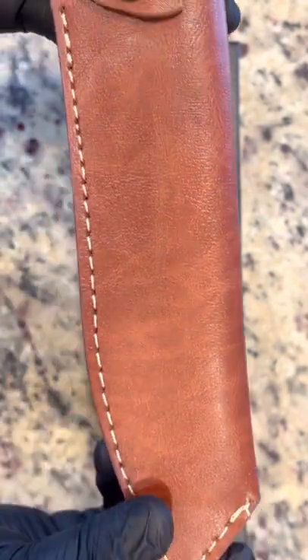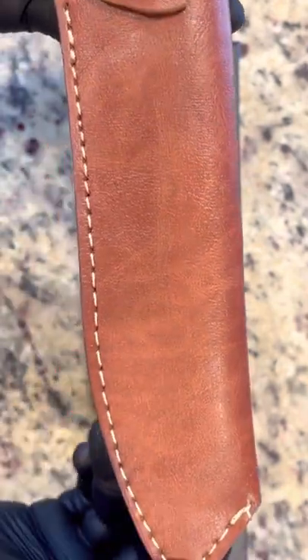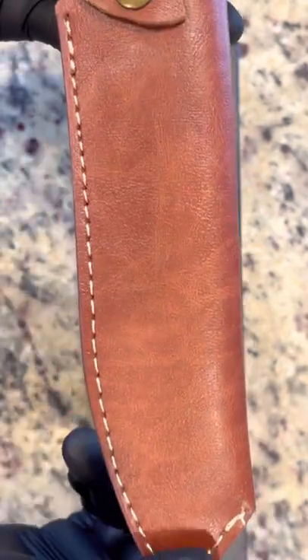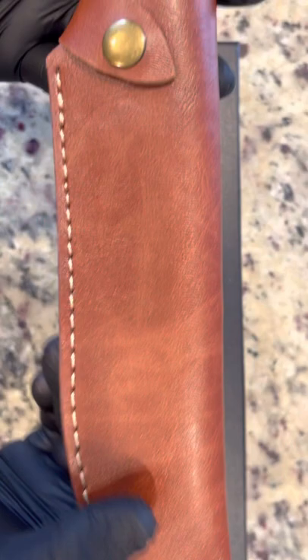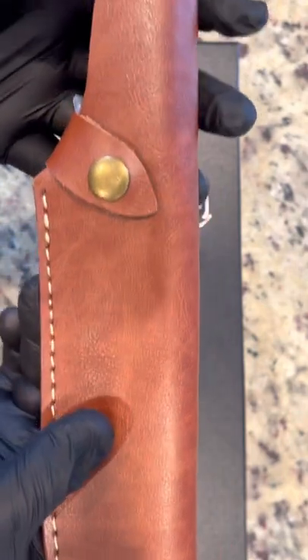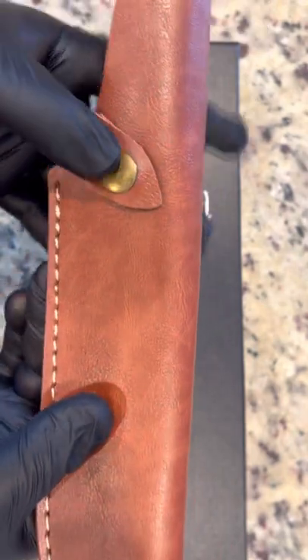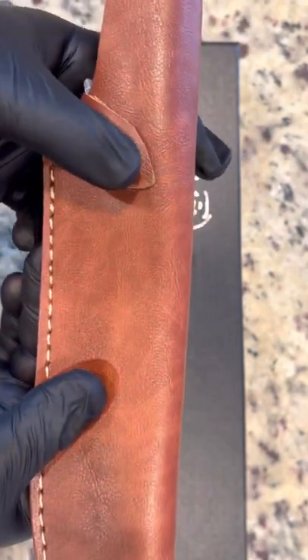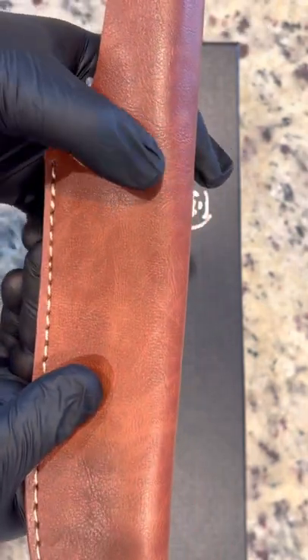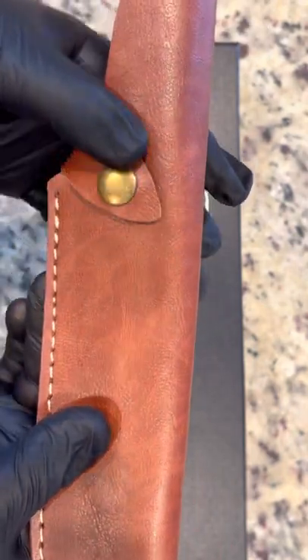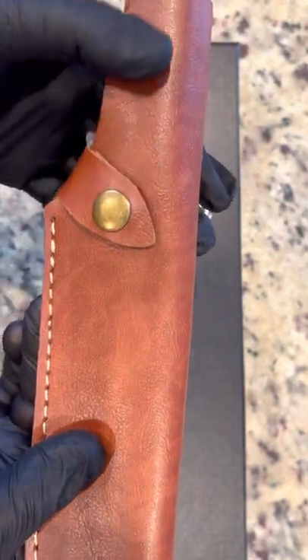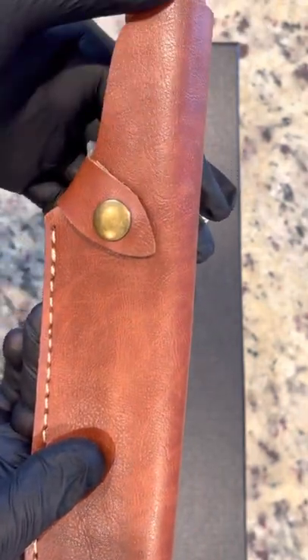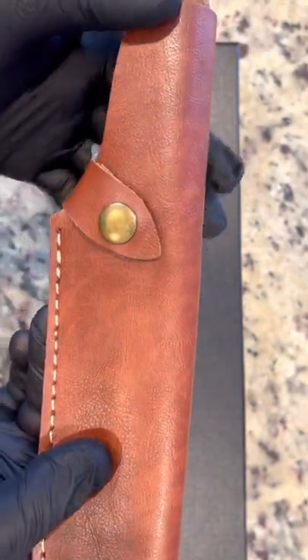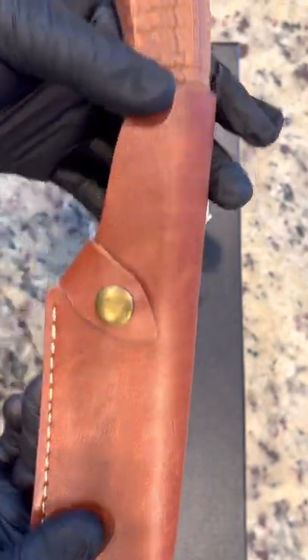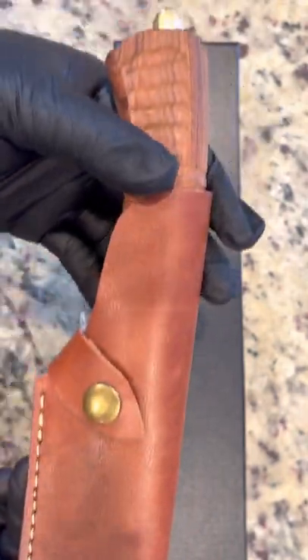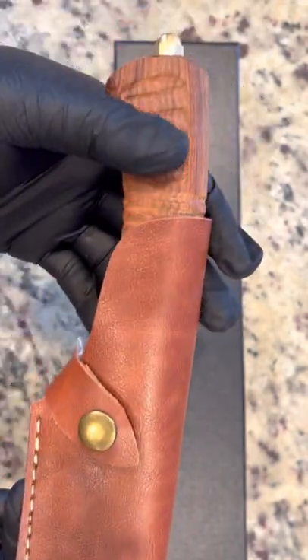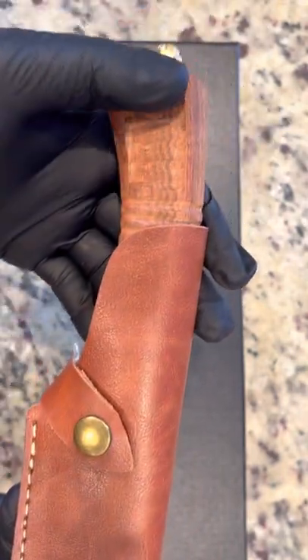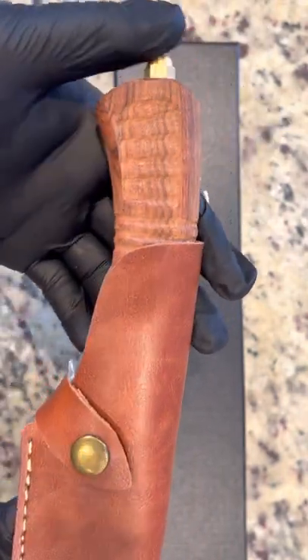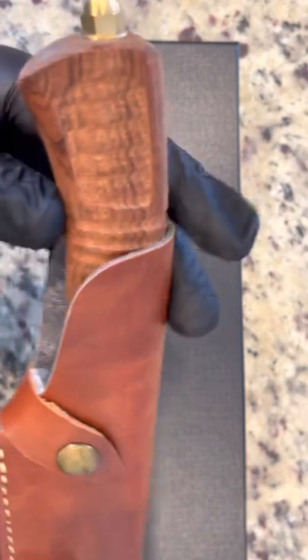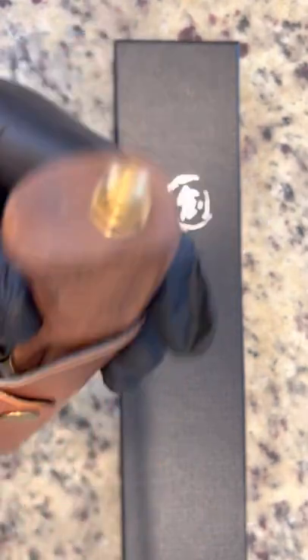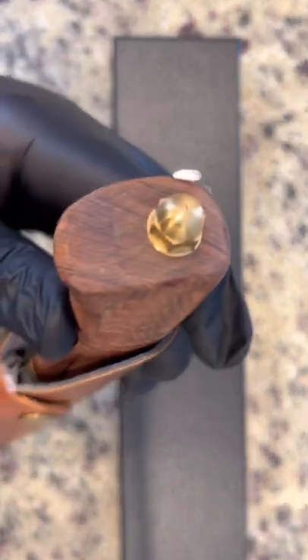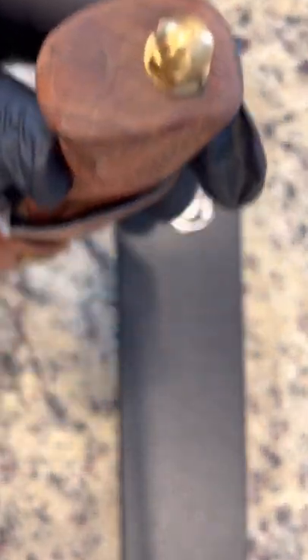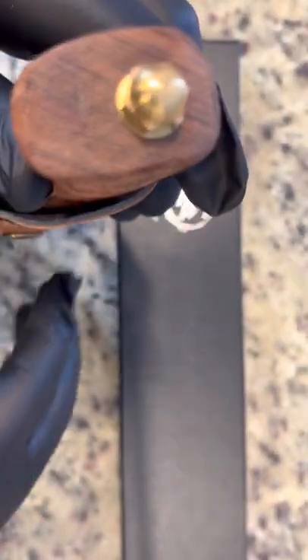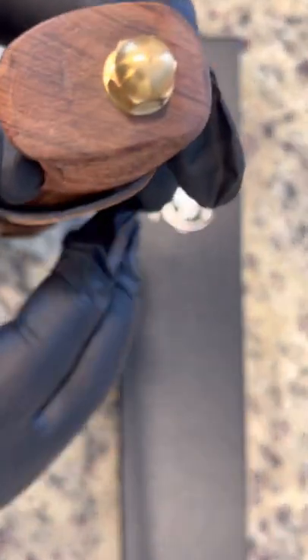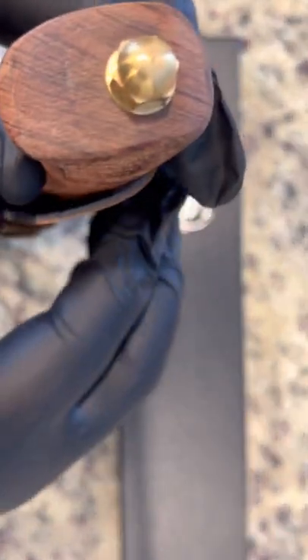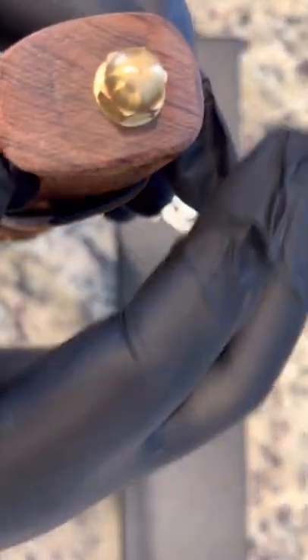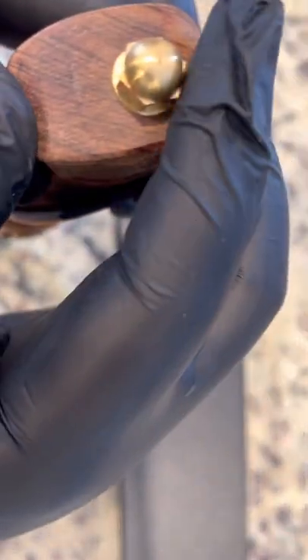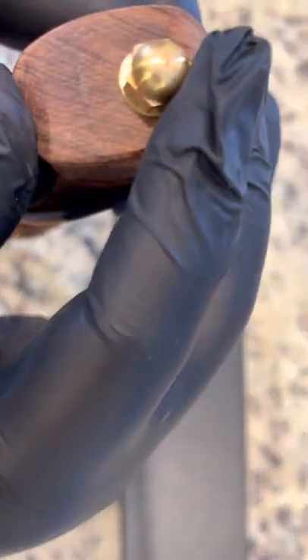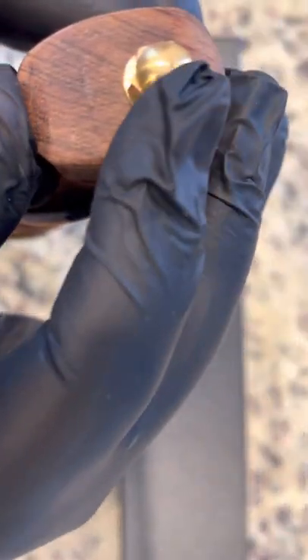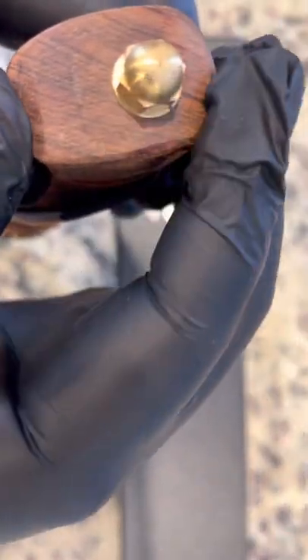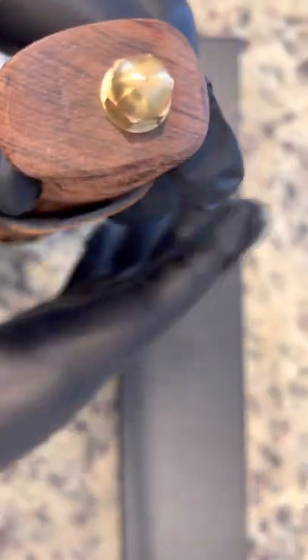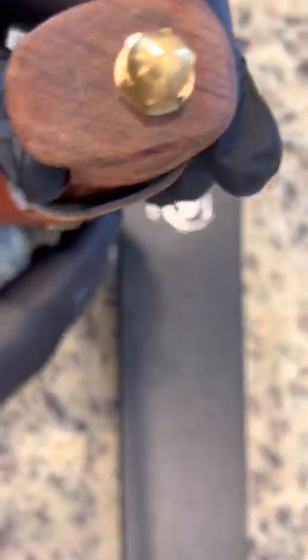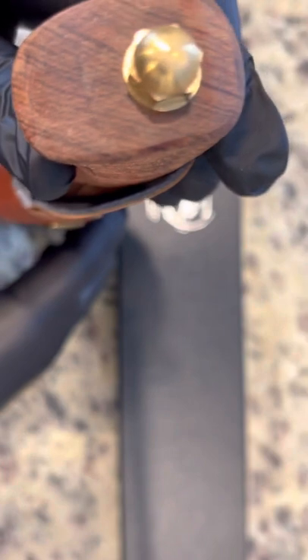You get a good view of the tip of the blade as well, and you can see the safety clip here towards the back end. The wooden handle and of course the gold-plated stud towards the end of the knife really give it a nice pop.